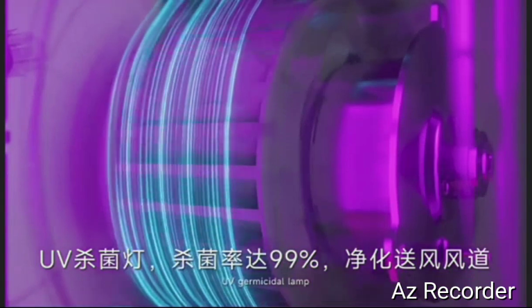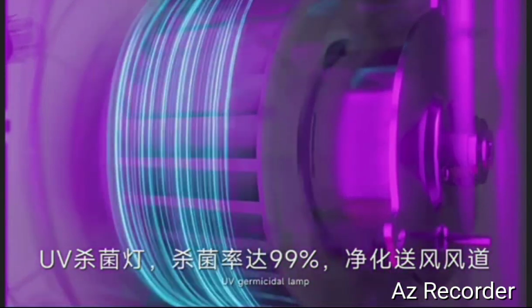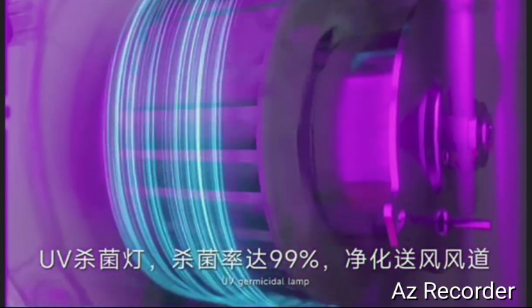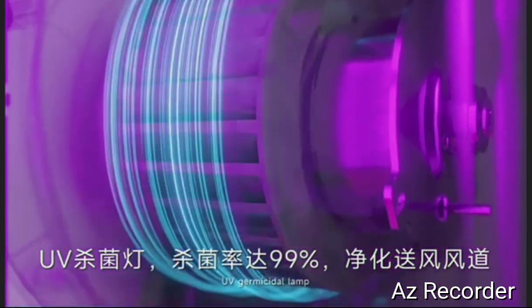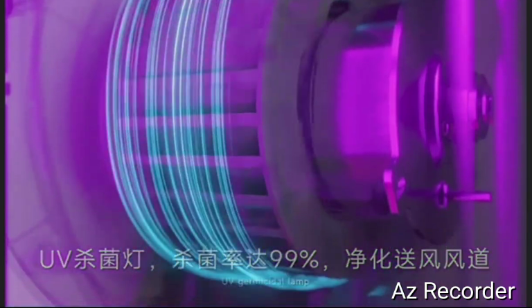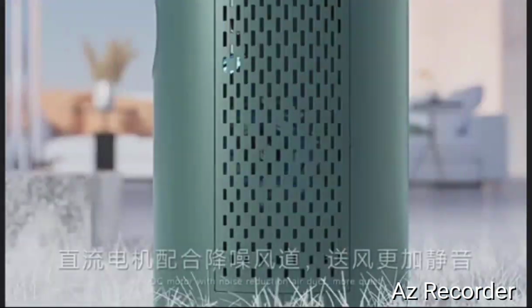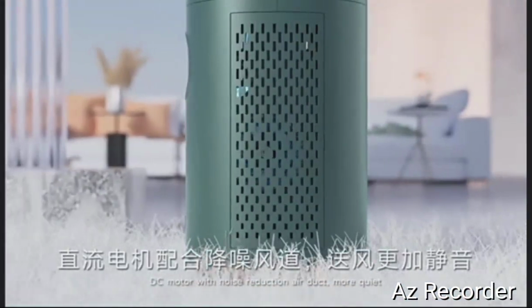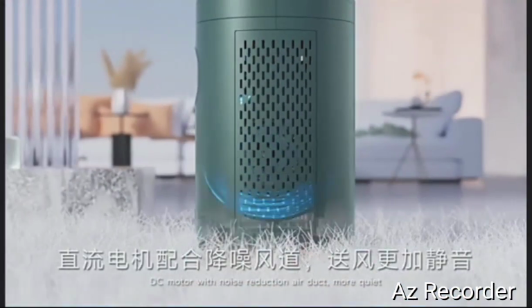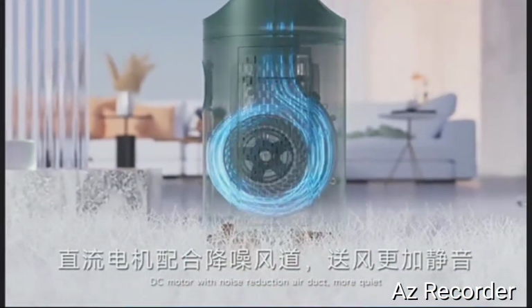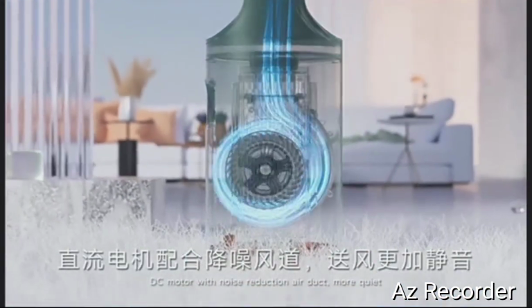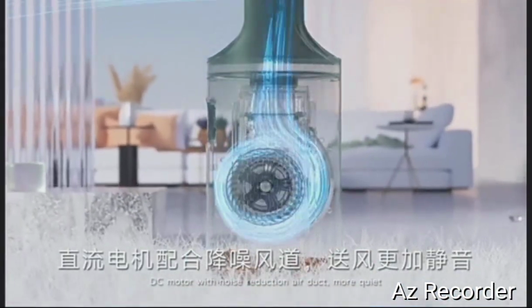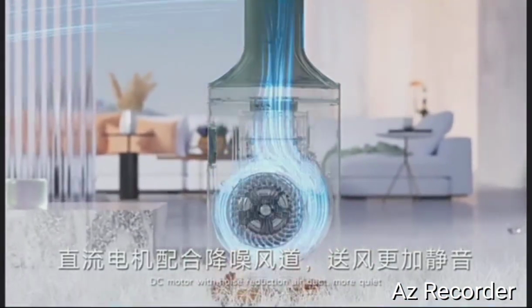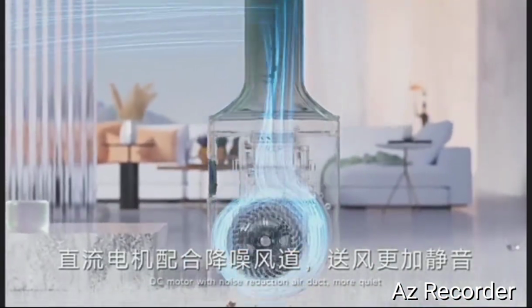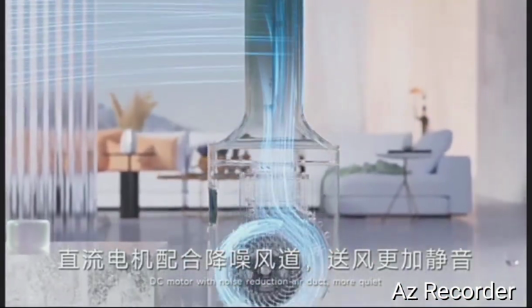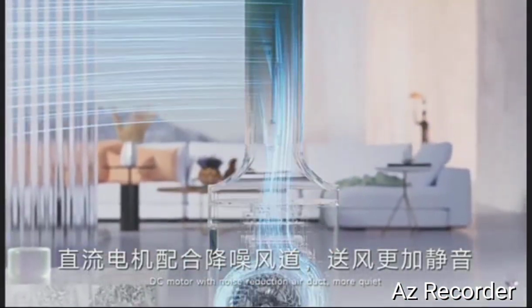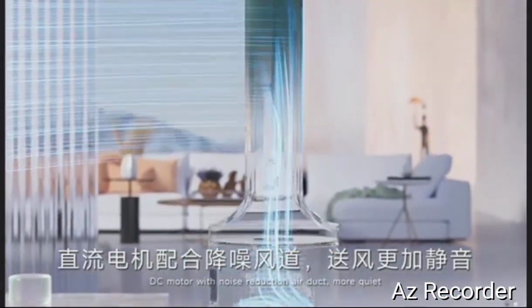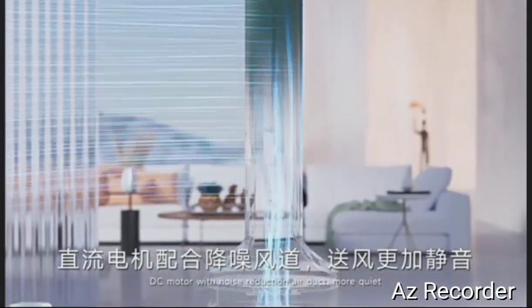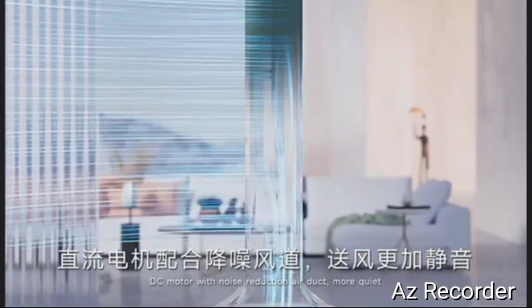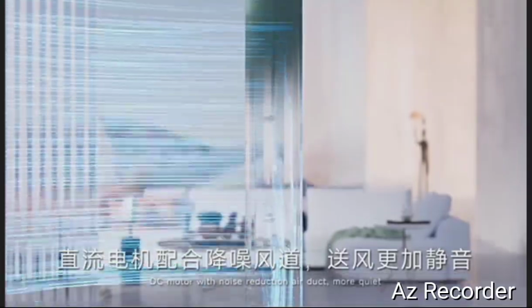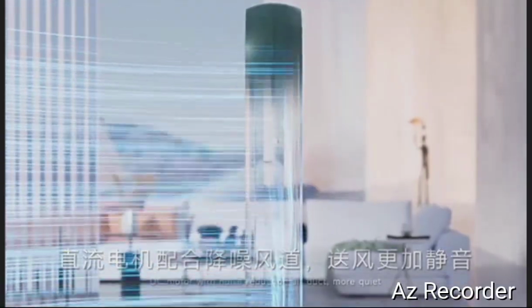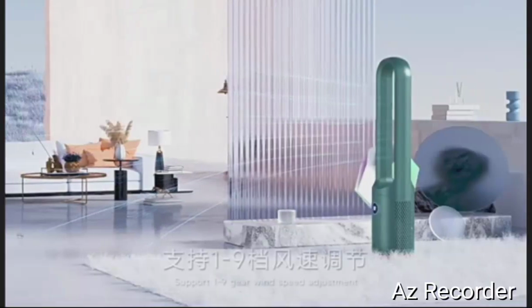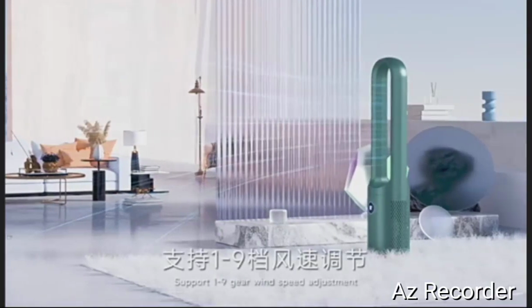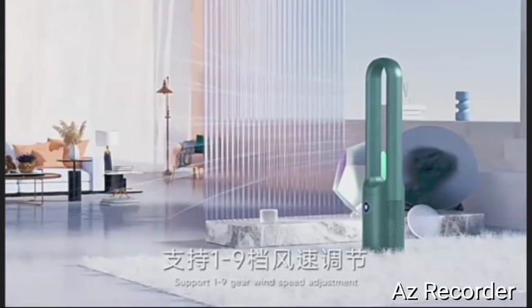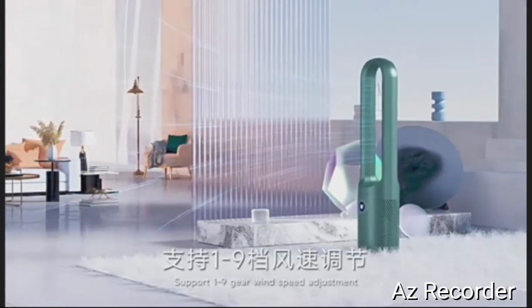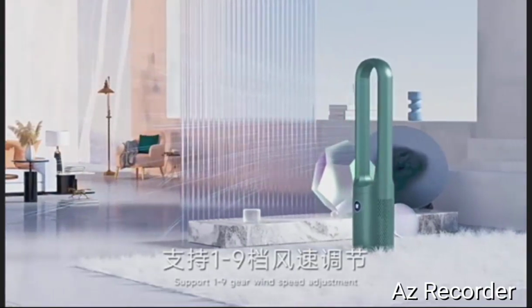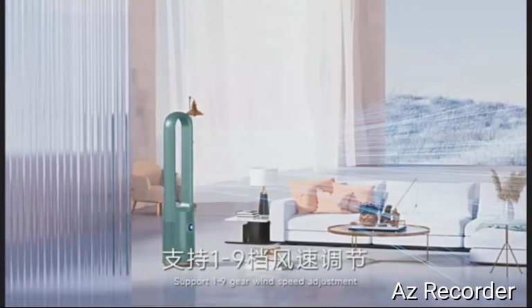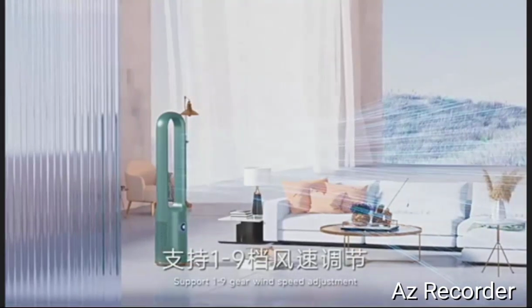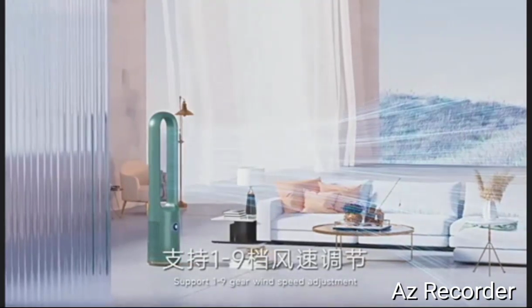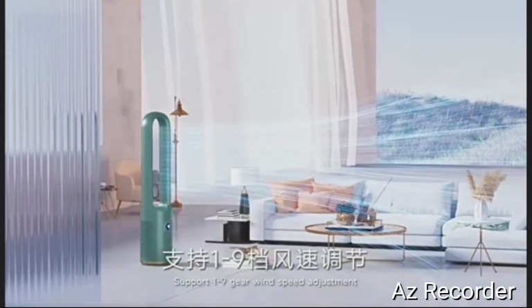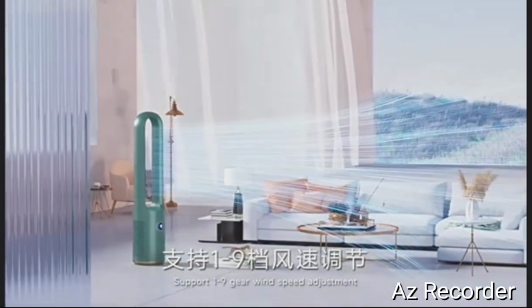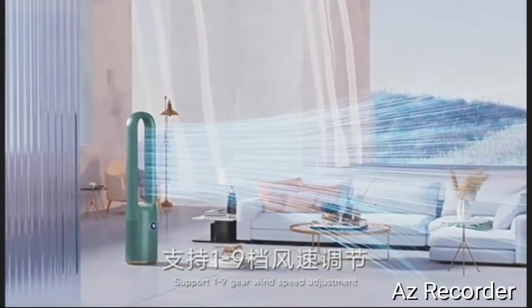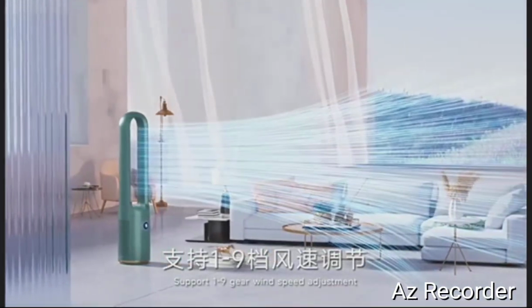DC motor with noise reduction air duct for more quiet operation. Supports 1 to 9 gear wind speed adjustment.